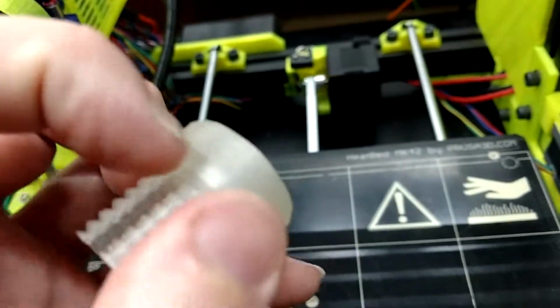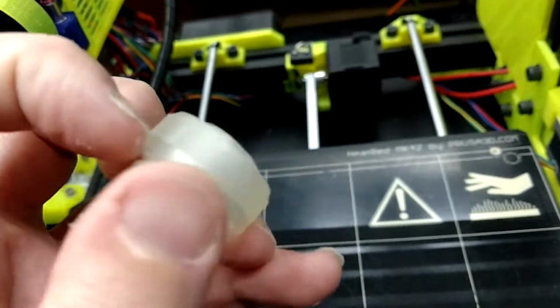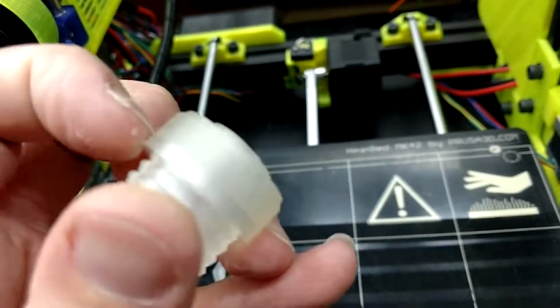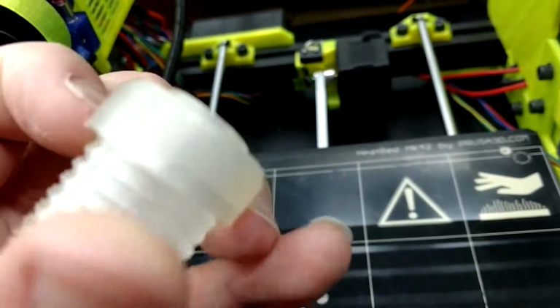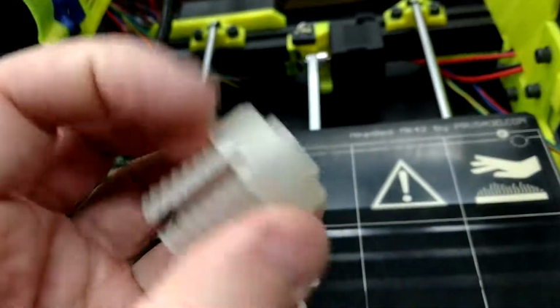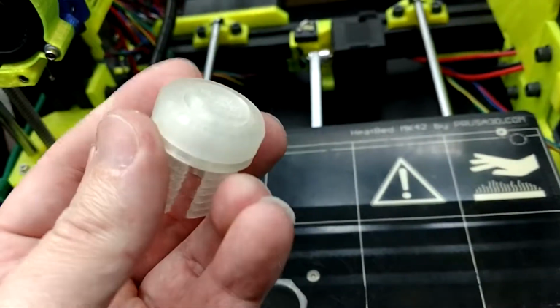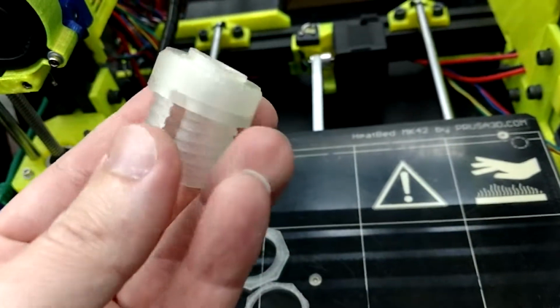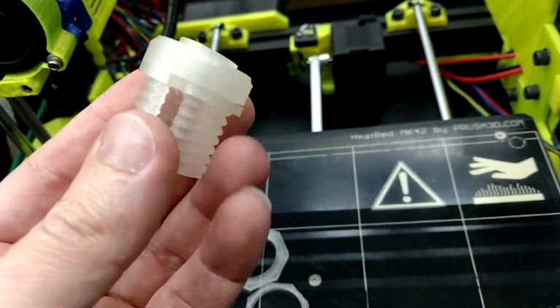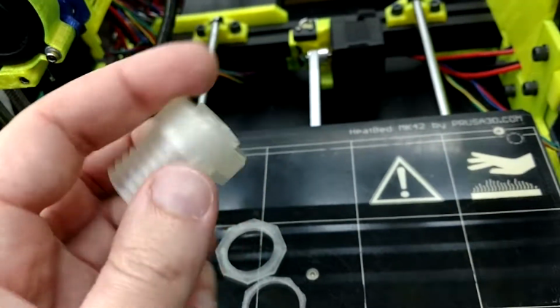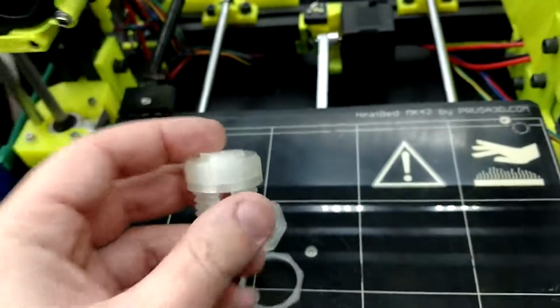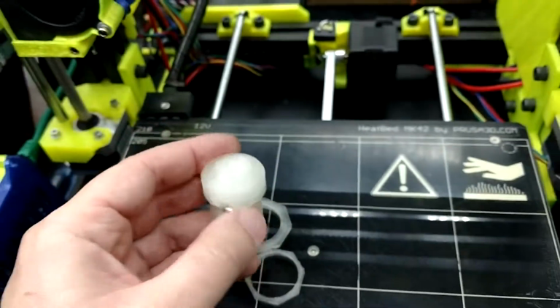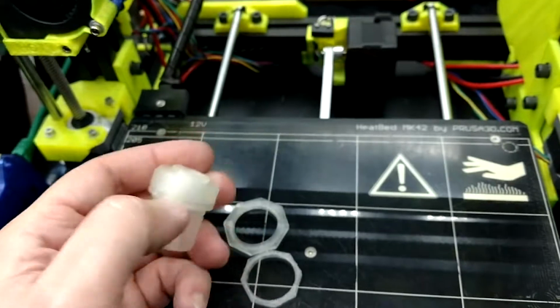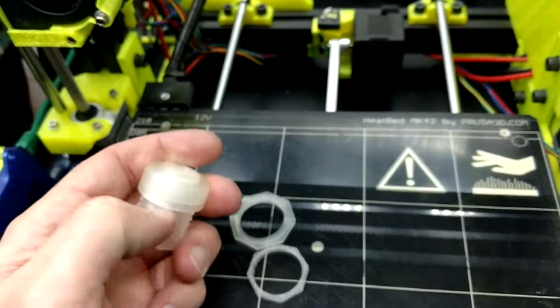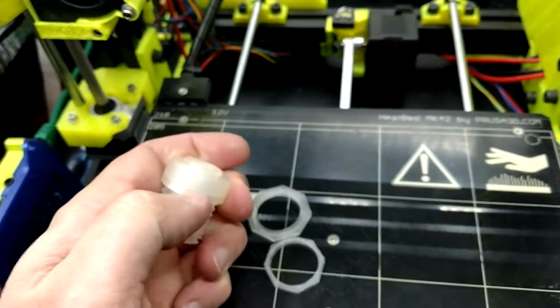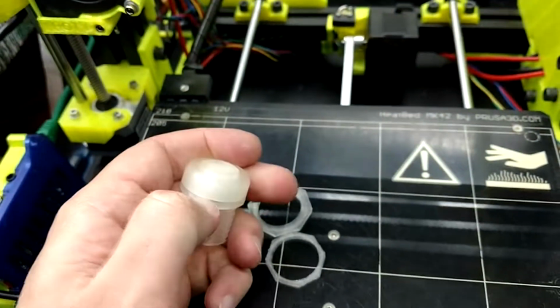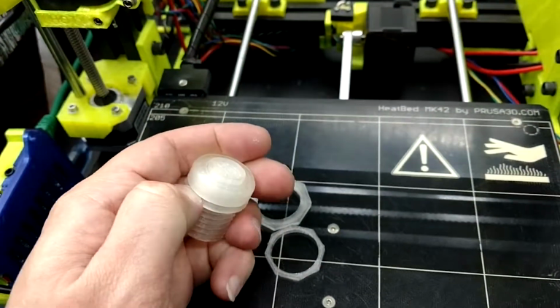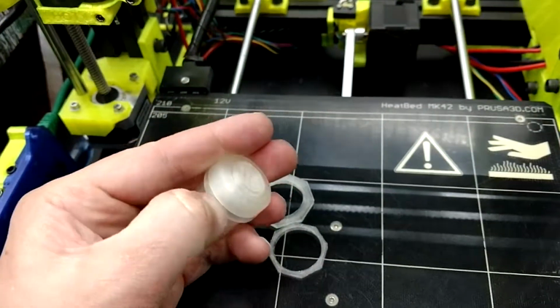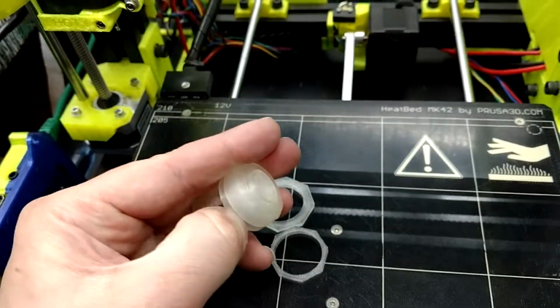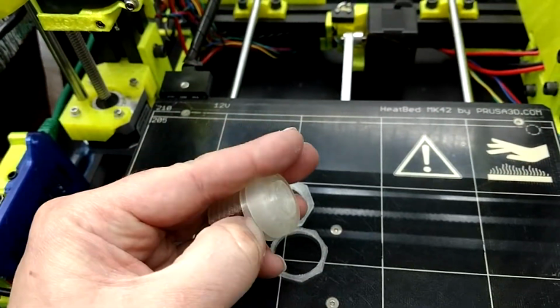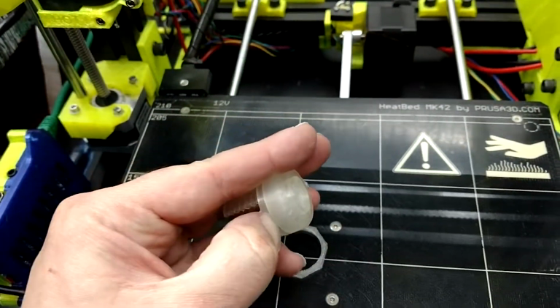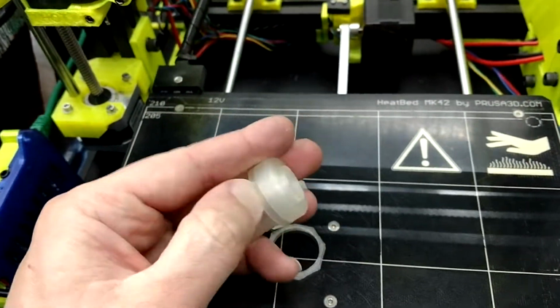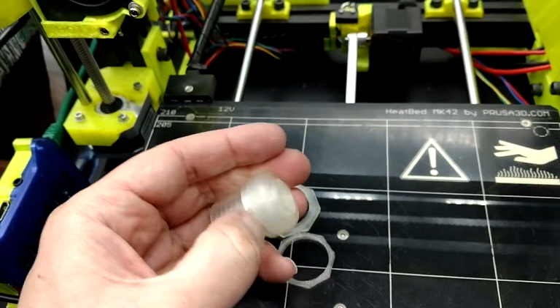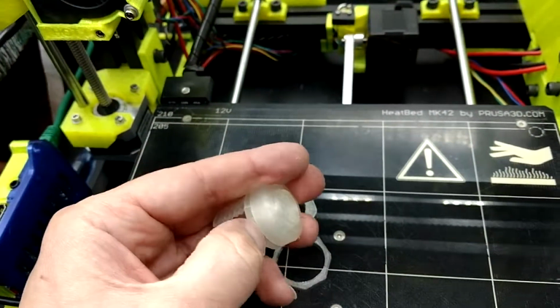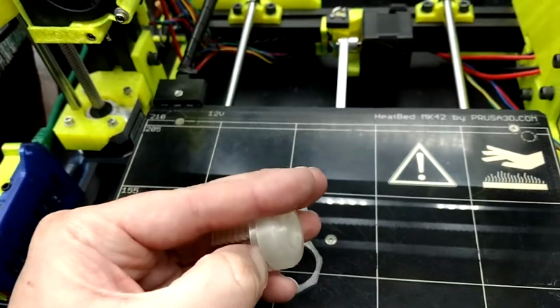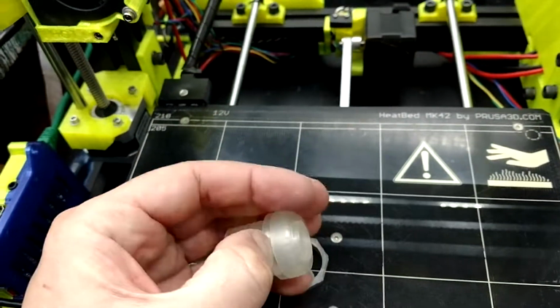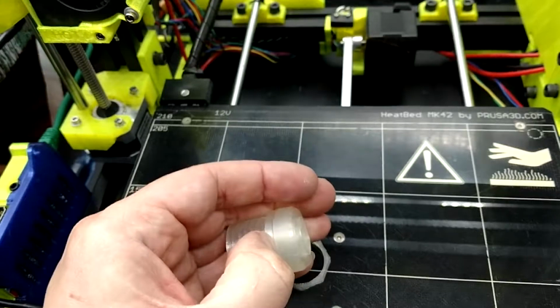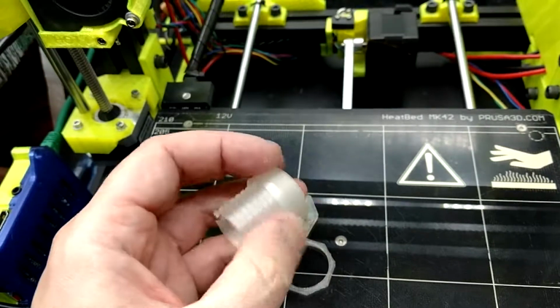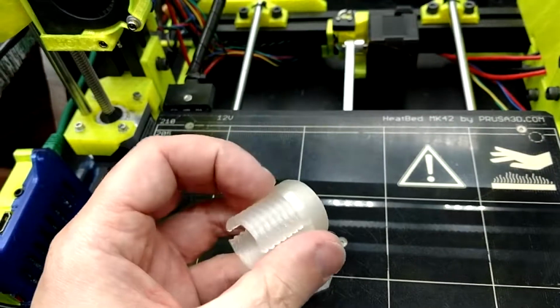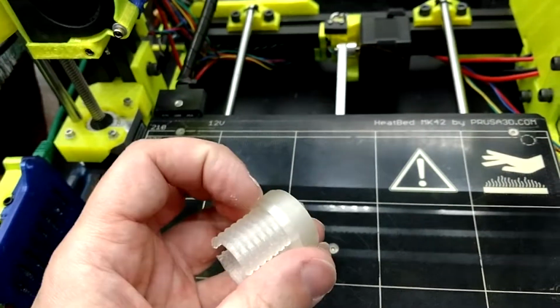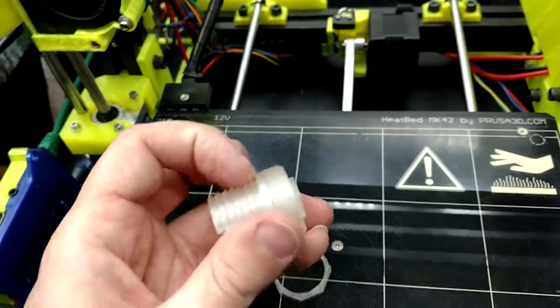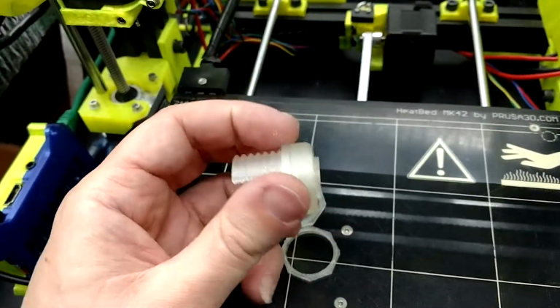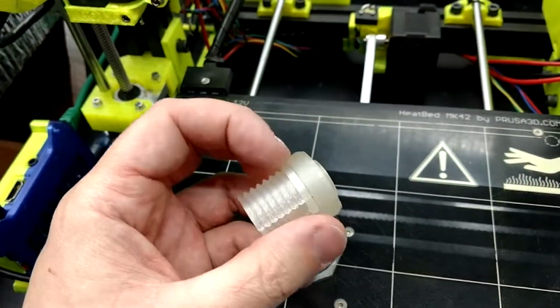I can pull it off if I pull it really hard, and they're dirty. It slides on there — right now it's a little too tight, I had to push it on really hard. I need to just increase the tolerance a little bit.